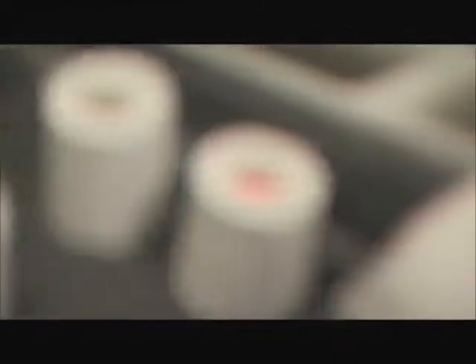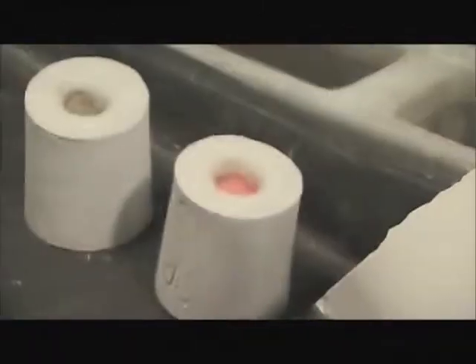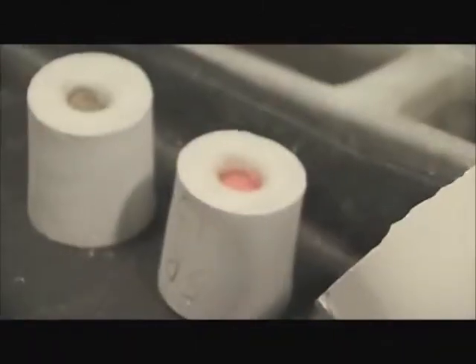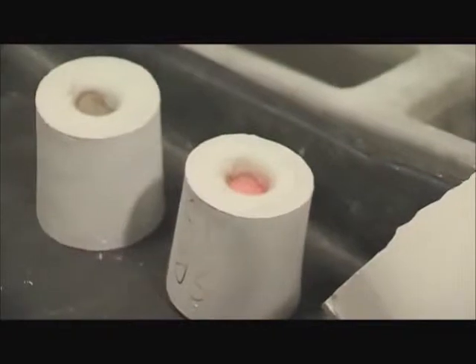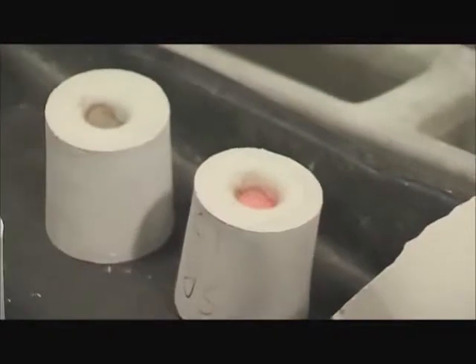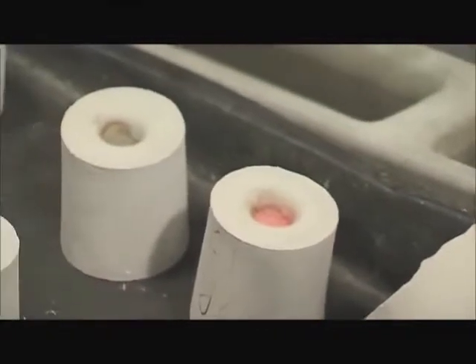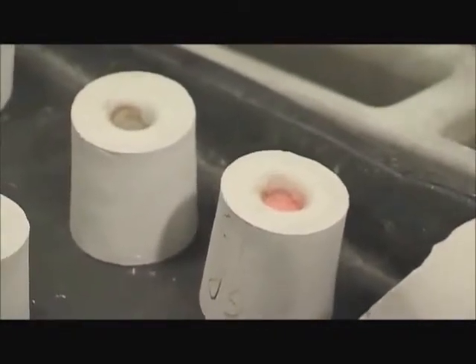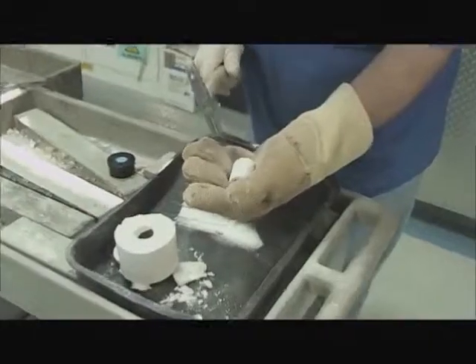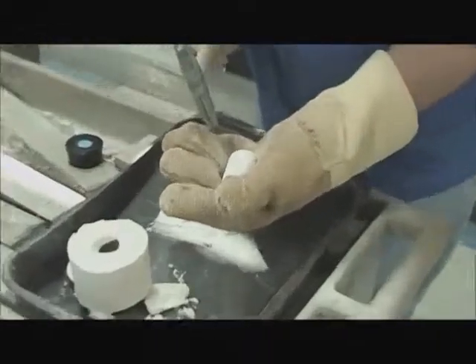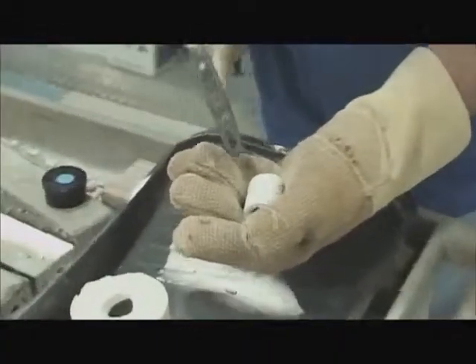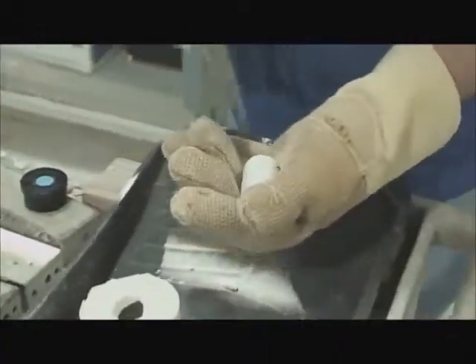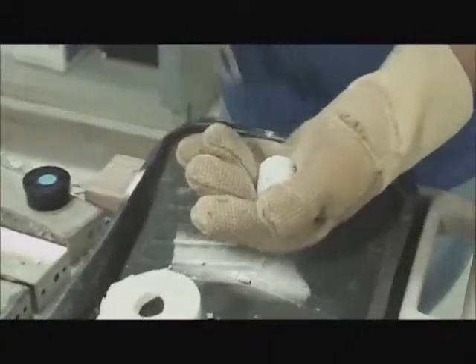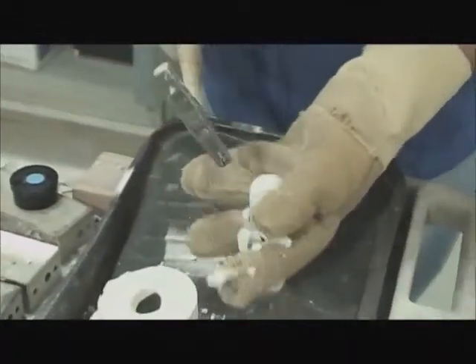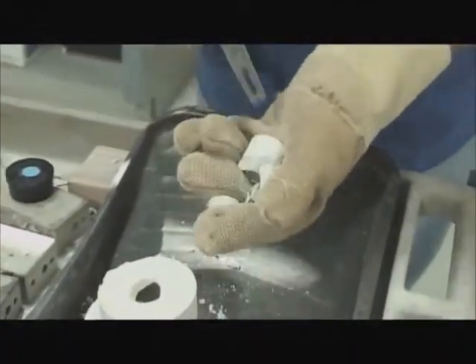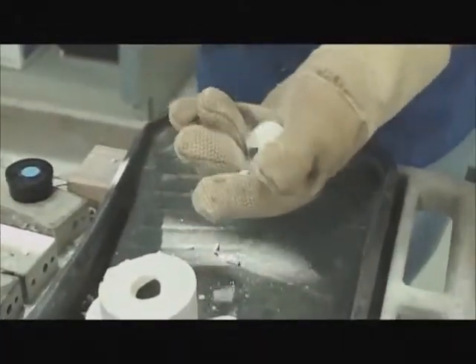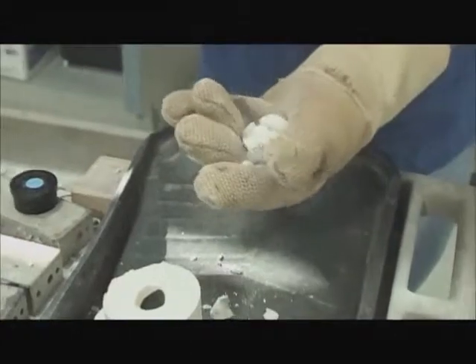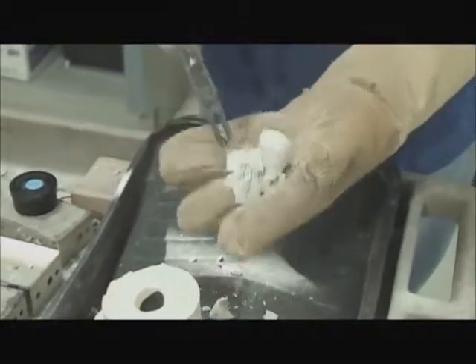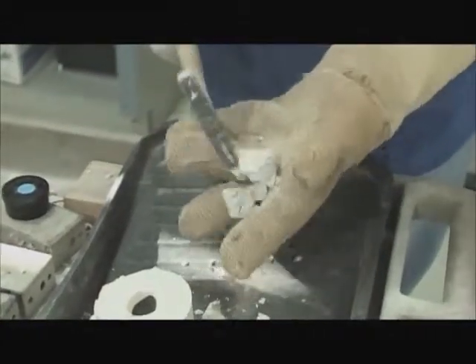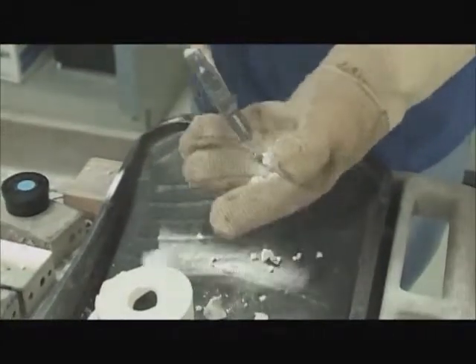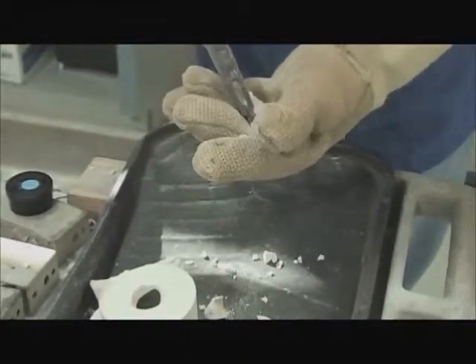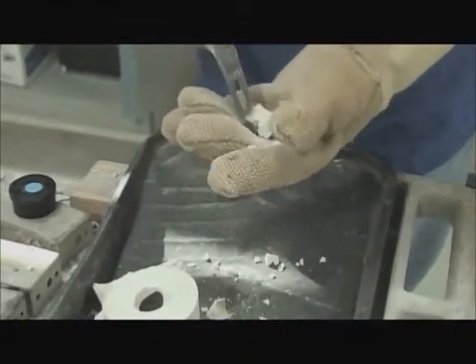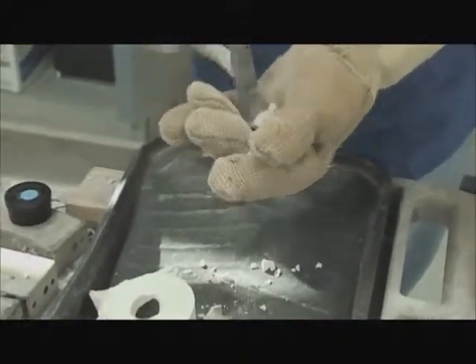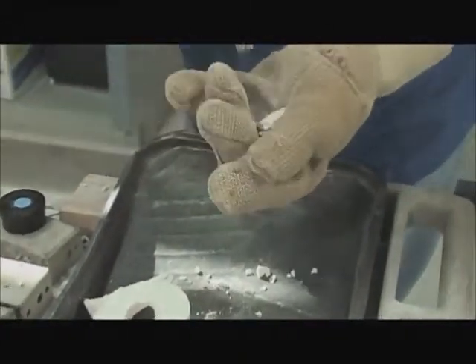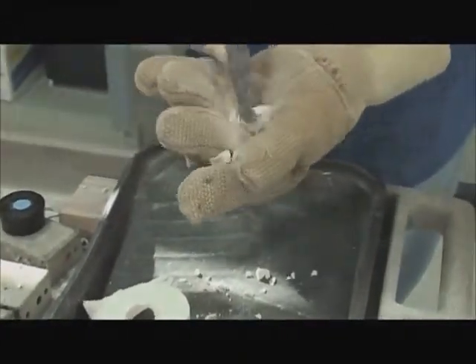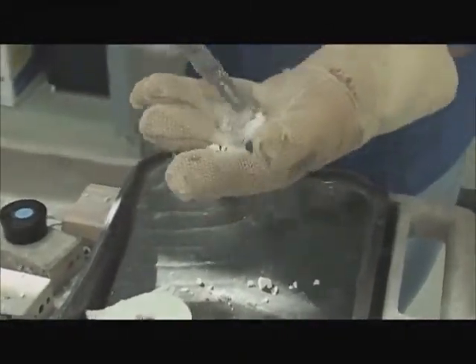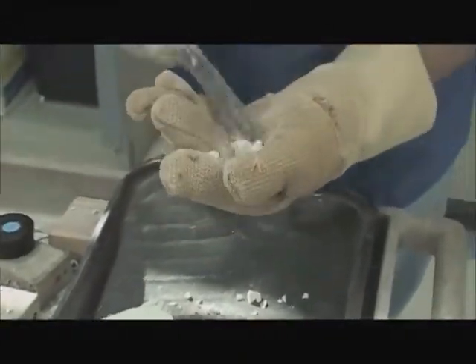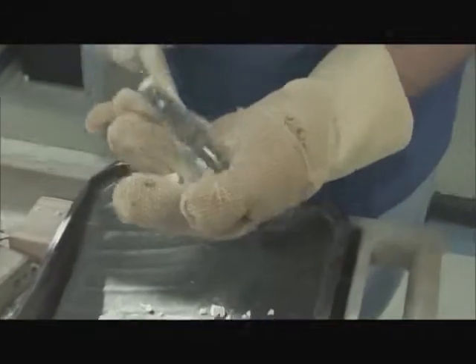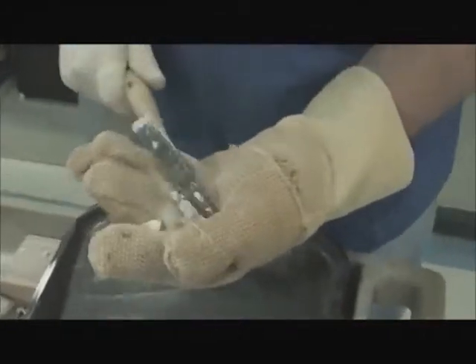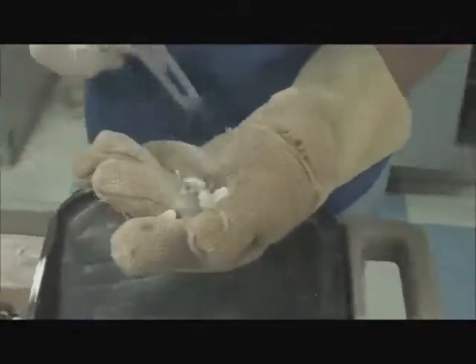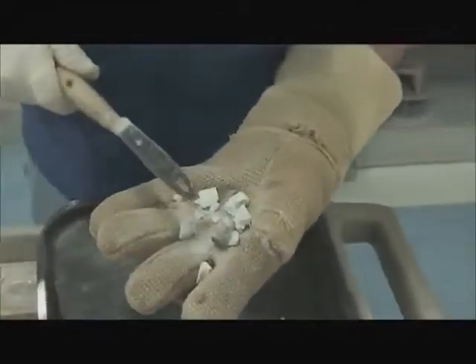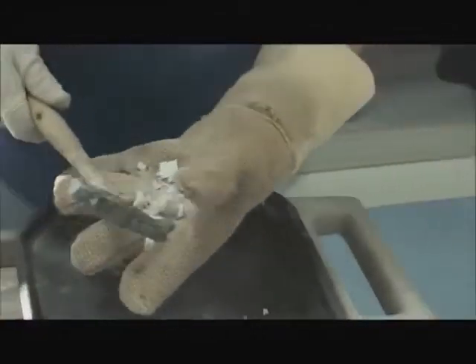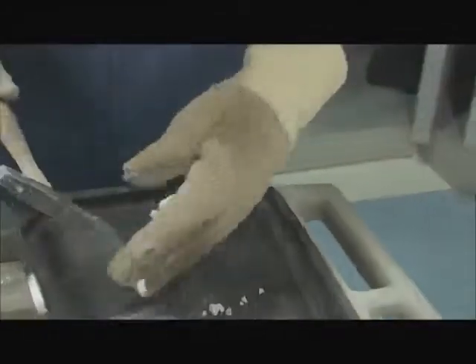When recovered, the casting is sandblasted with aluminum oxide. When de-spruing, a separating disc is used to separate the casting from the metal sprue. The surface of the metal coping is then finished with stone or carbide burrs and checked for fit and accuracy on the master model.